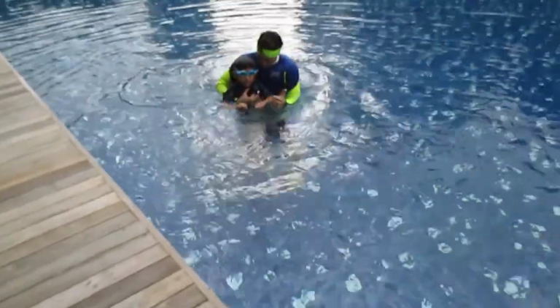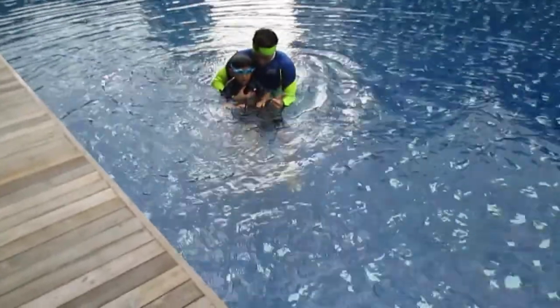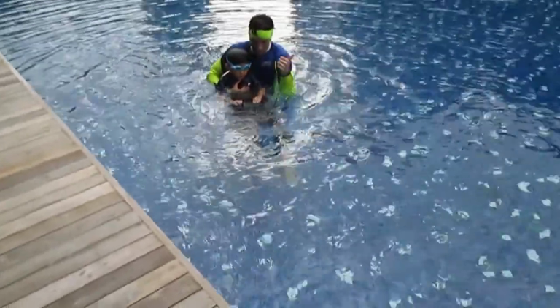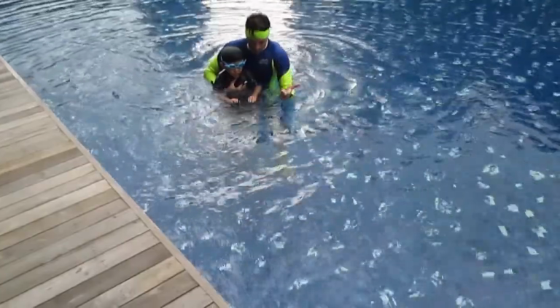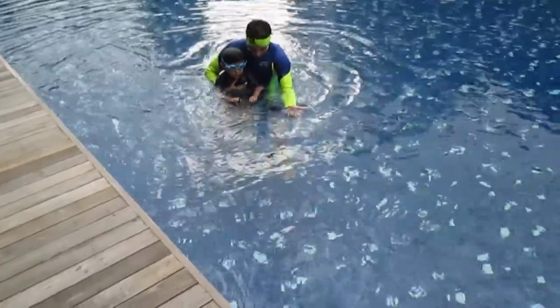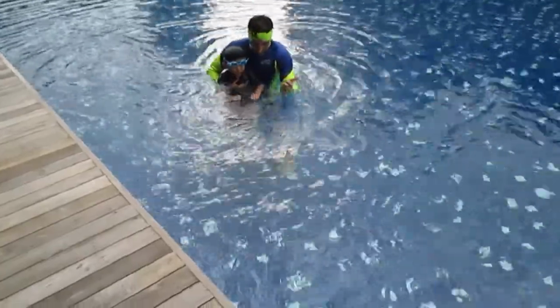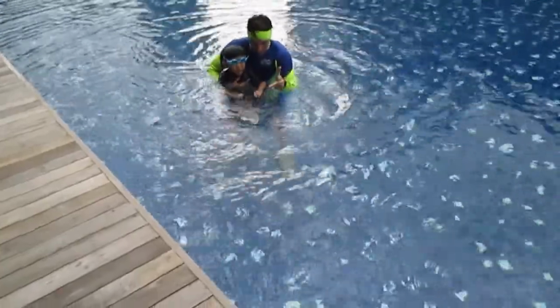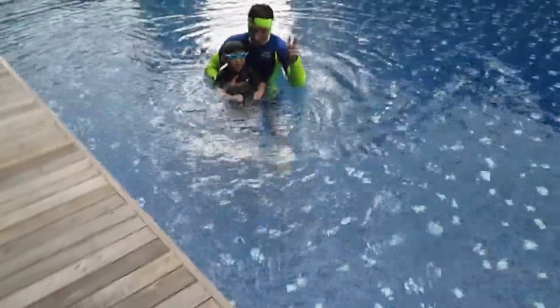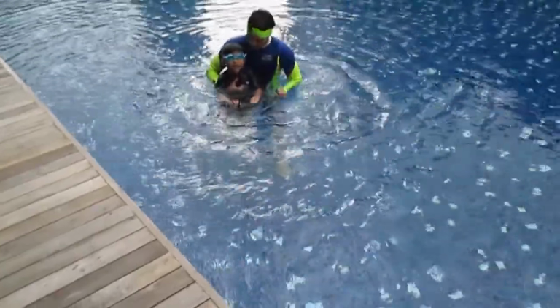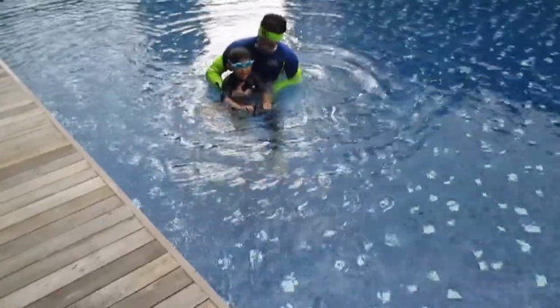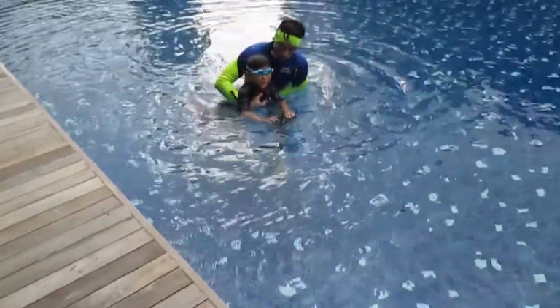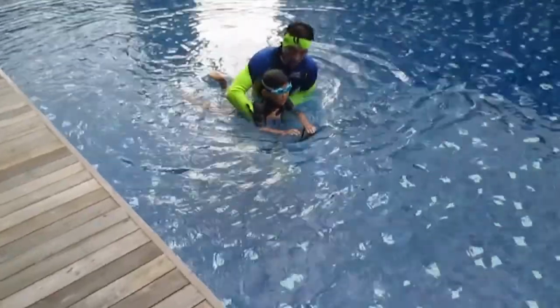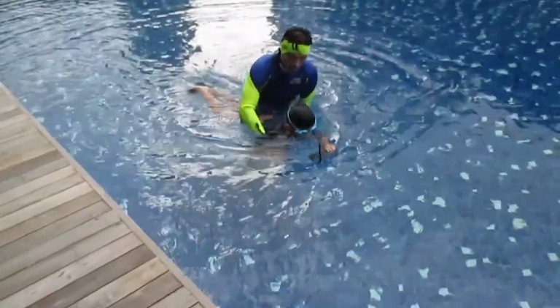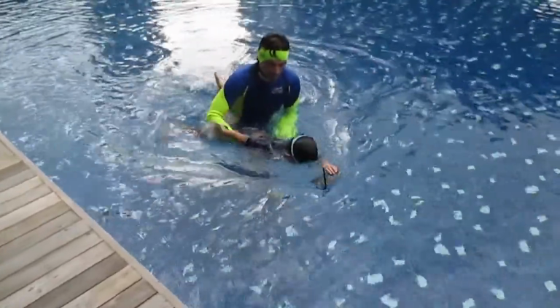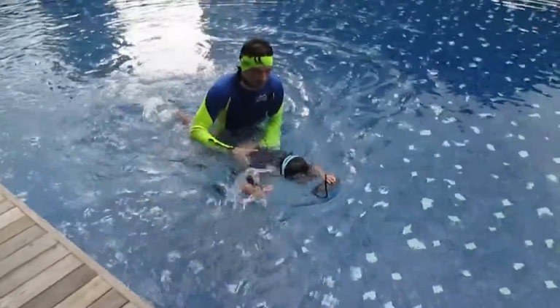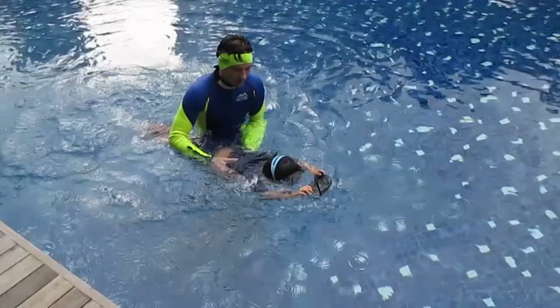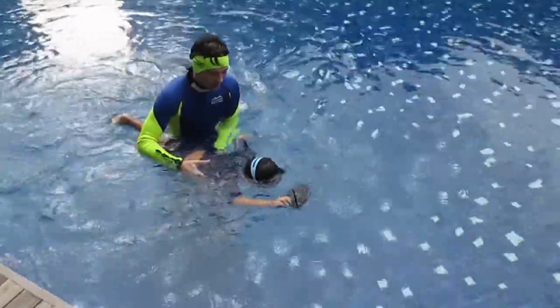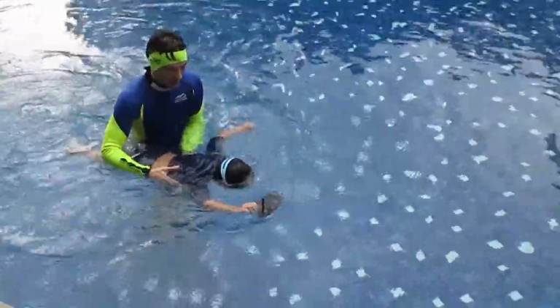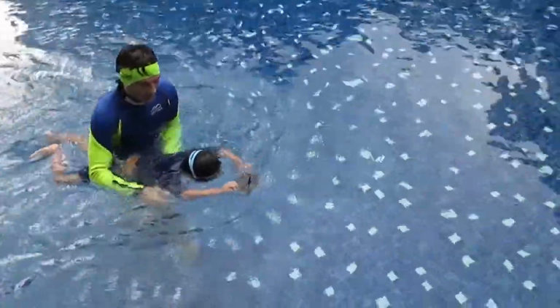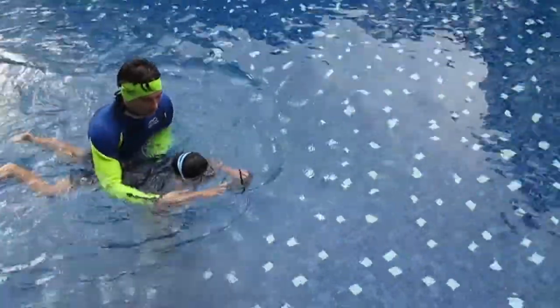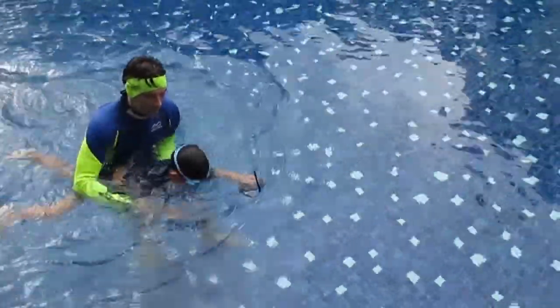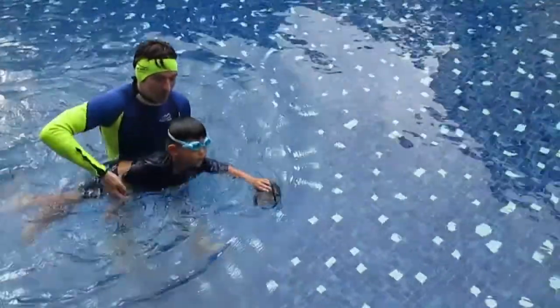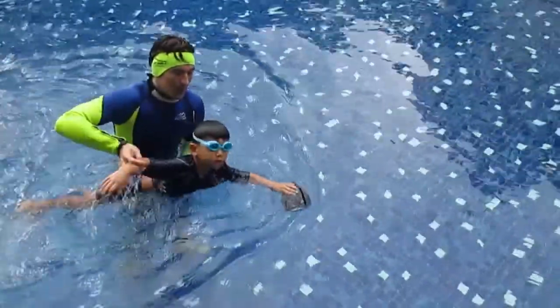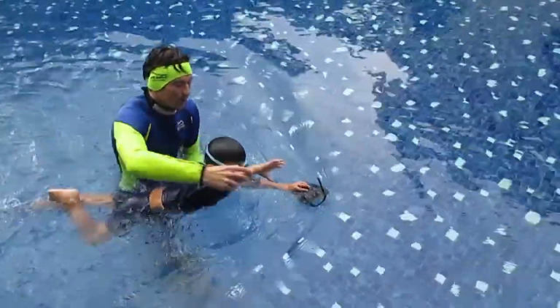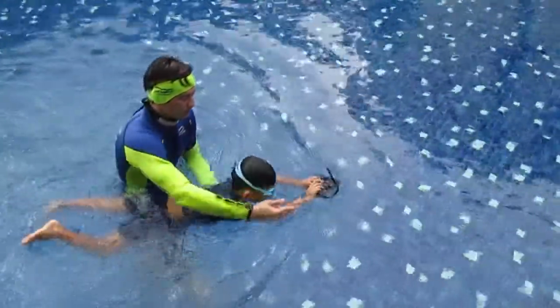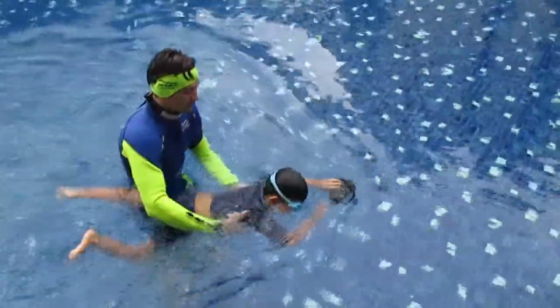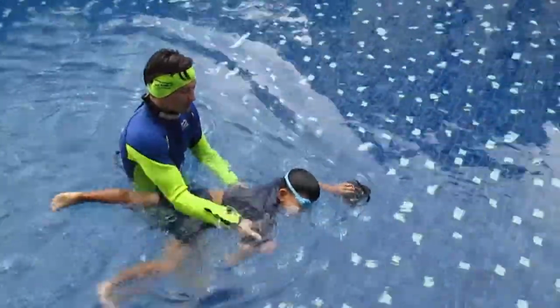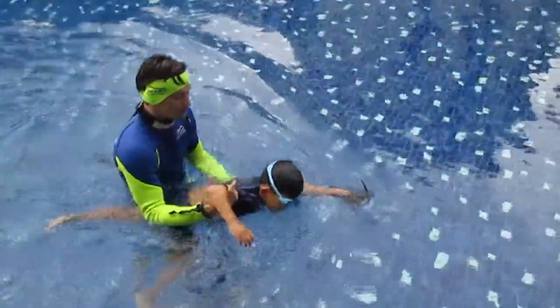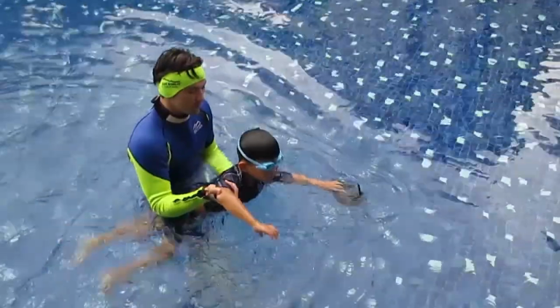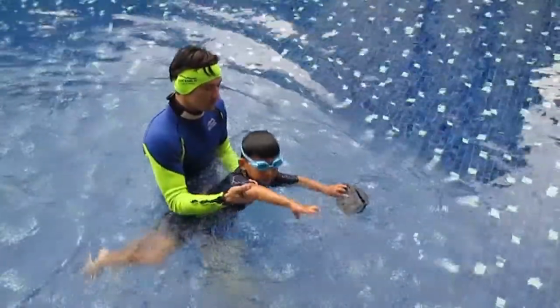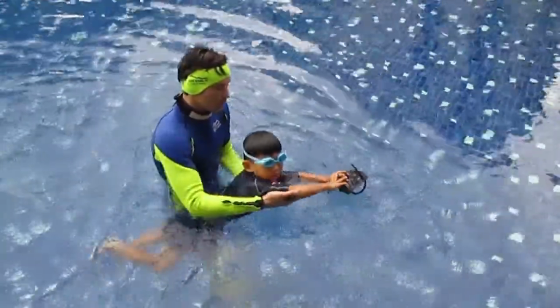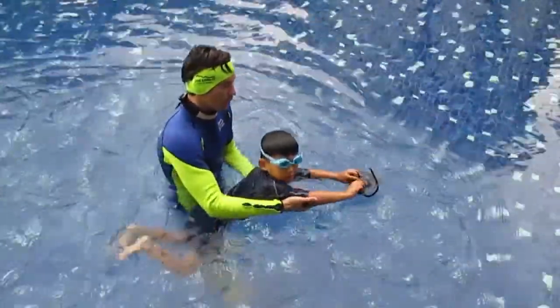Bubbles, bubbles, and breathe. Go — bubbles, bubbles, and breathe. Again — bubble. This one already moved; you have to change your heart.